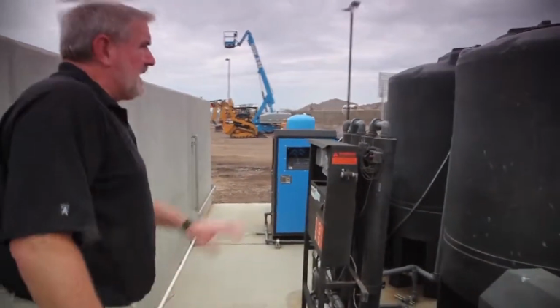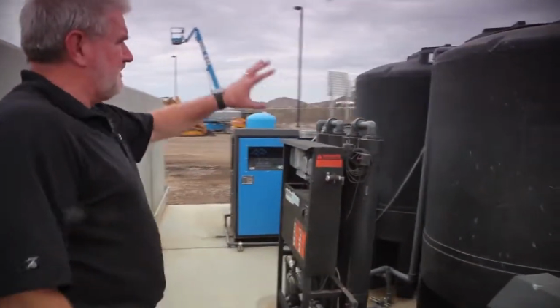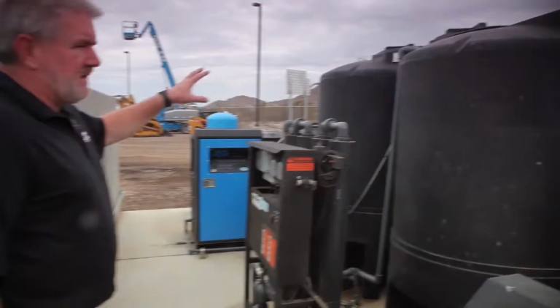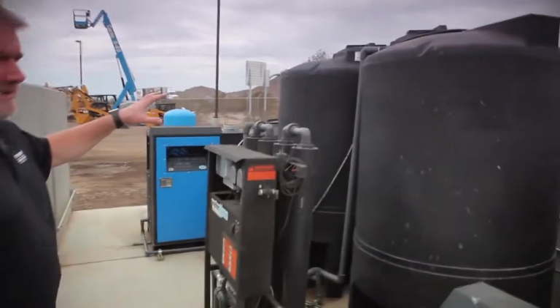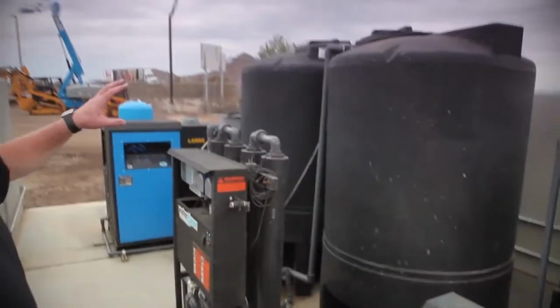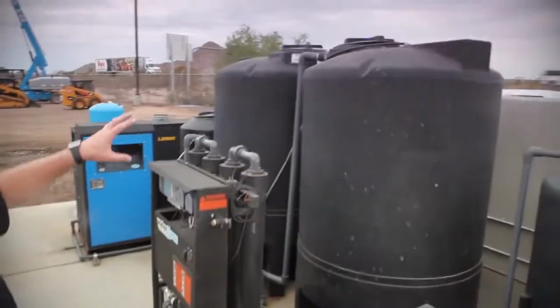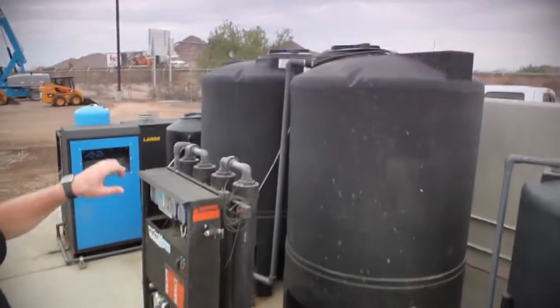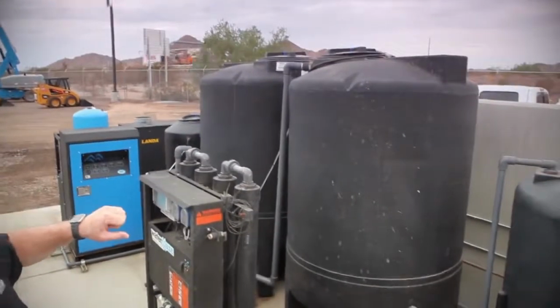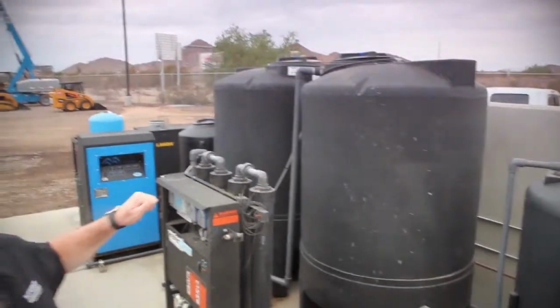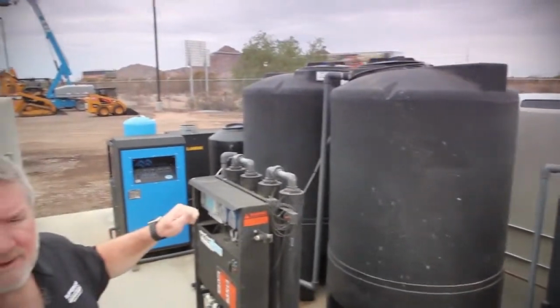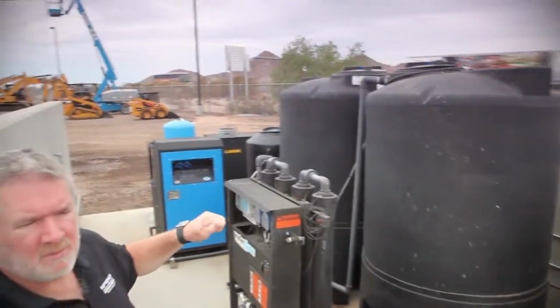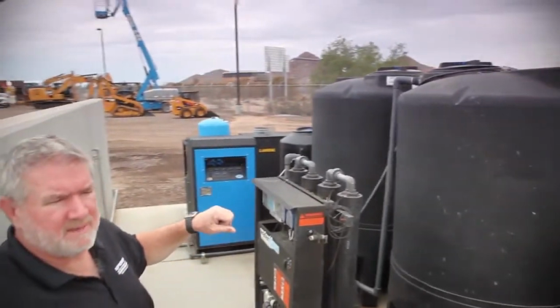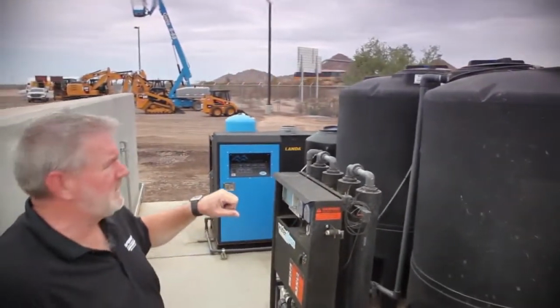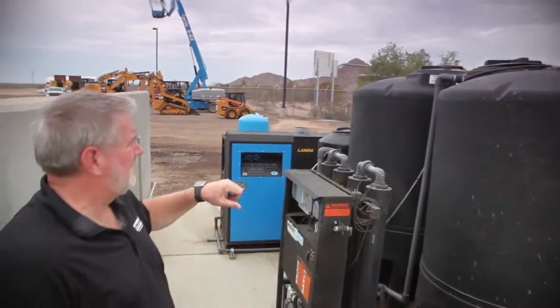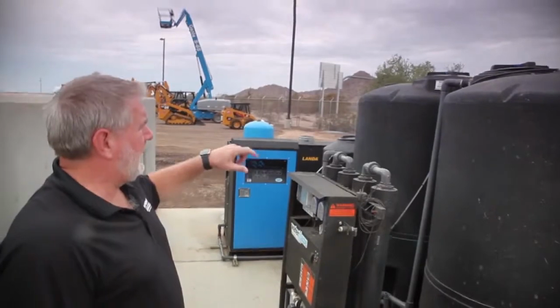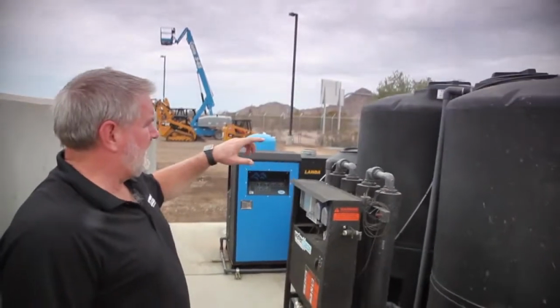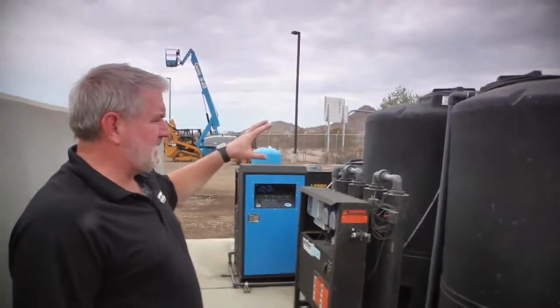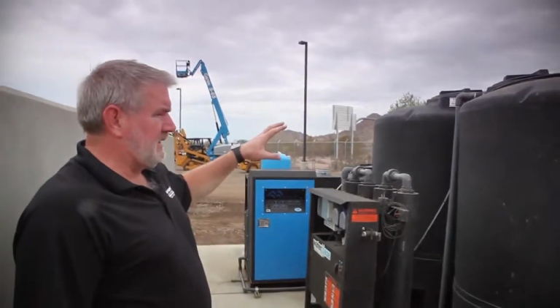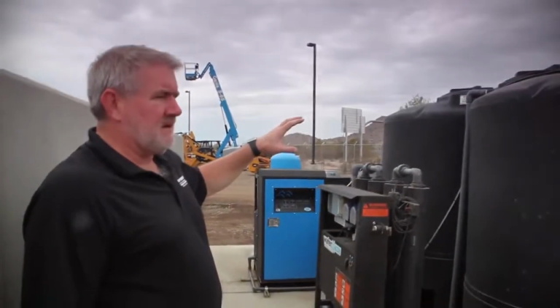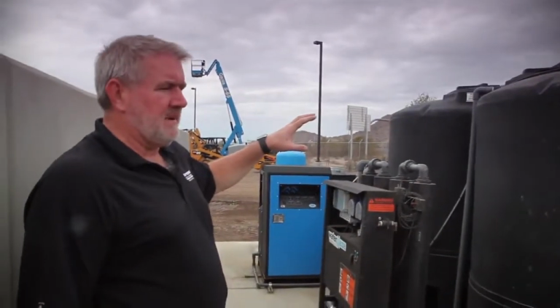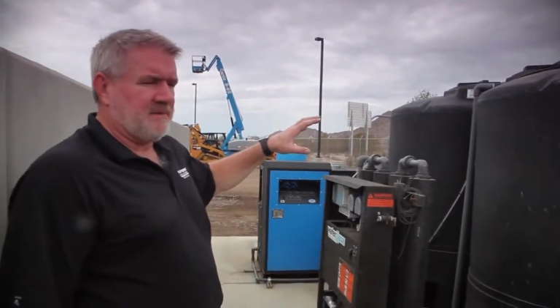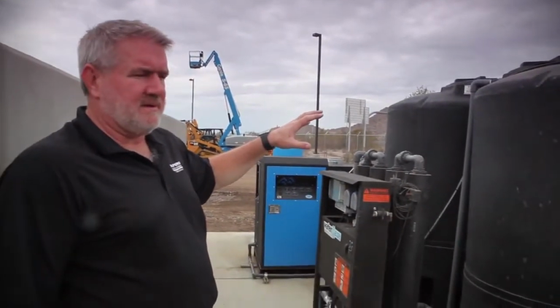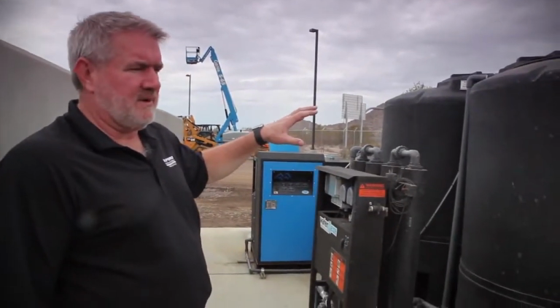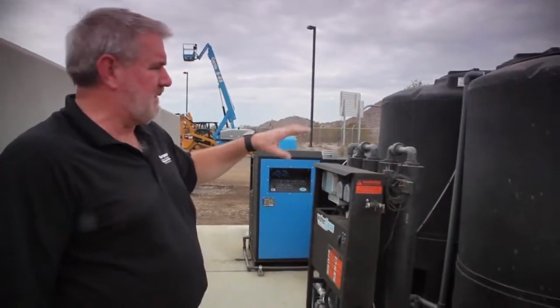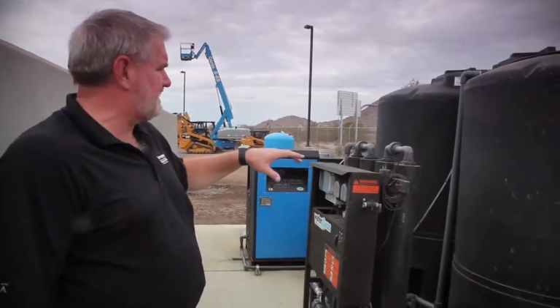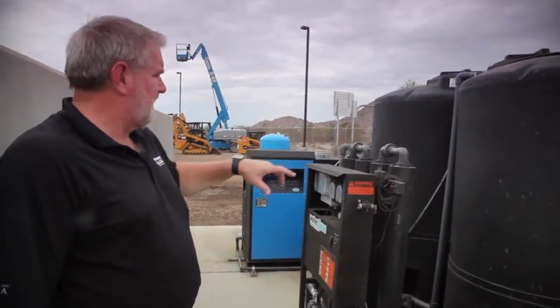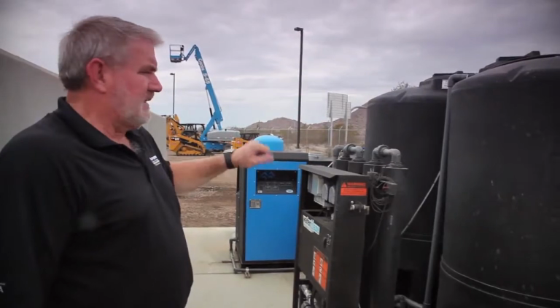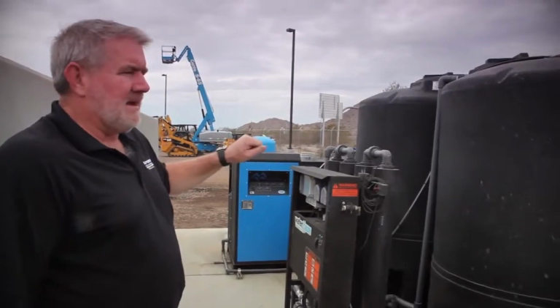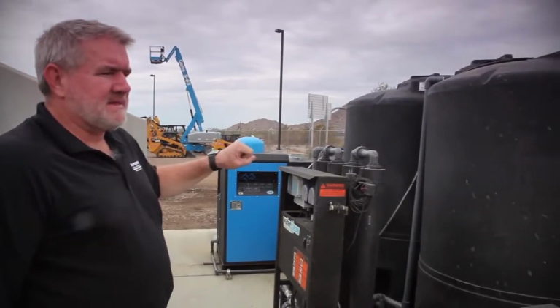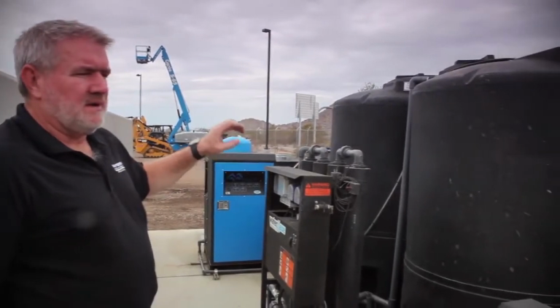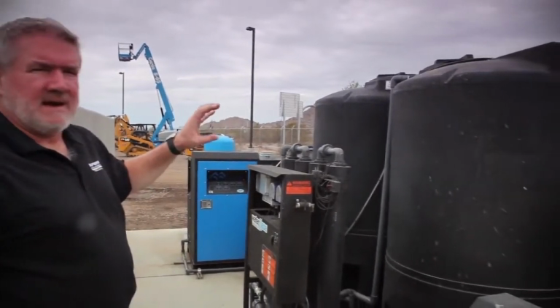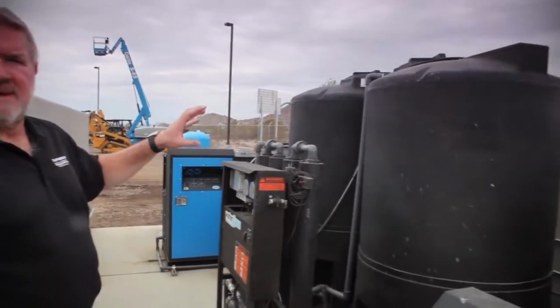Then we've got a couple of 500-gallon cone bottom tanks. This pad right now is uncovered — it will be covered shortly. But still, in Arizona, California, Southern California, Nevada, New Mexico, and other areas, we've got sun, so we always use everything in black UV poly.